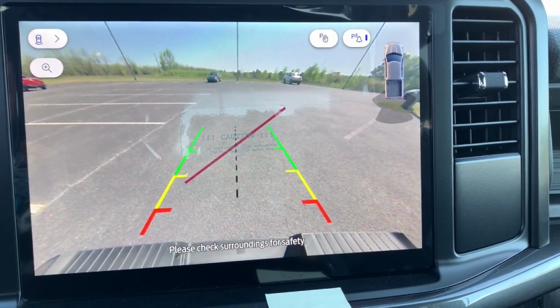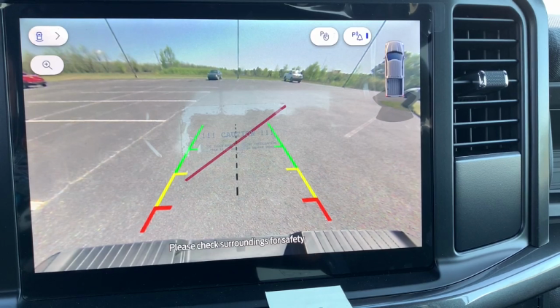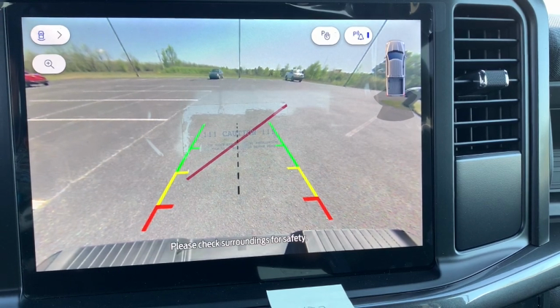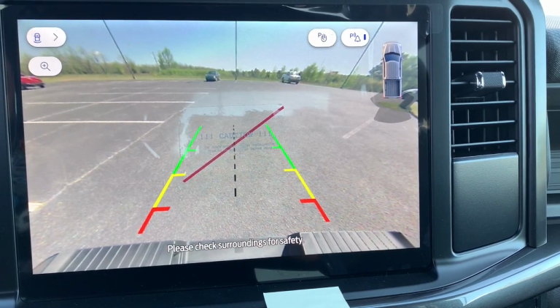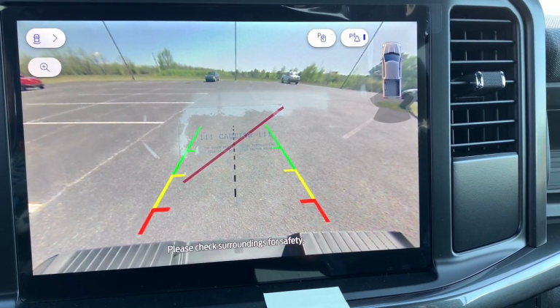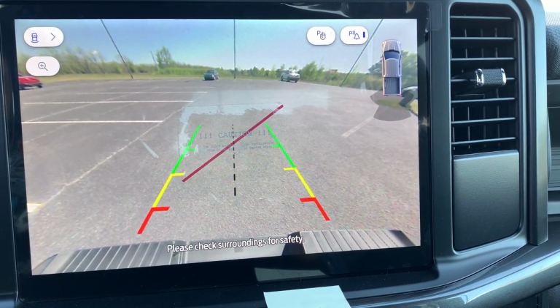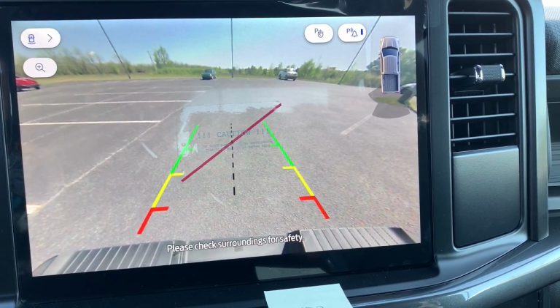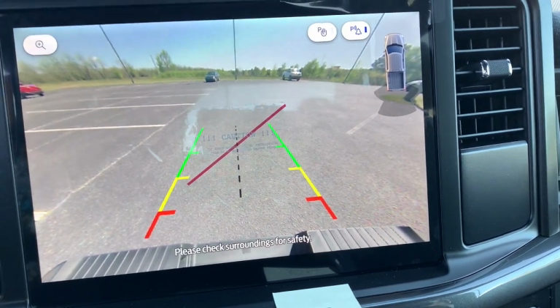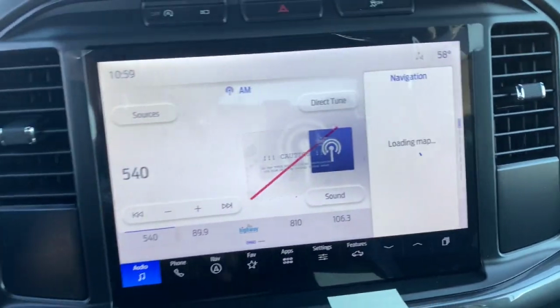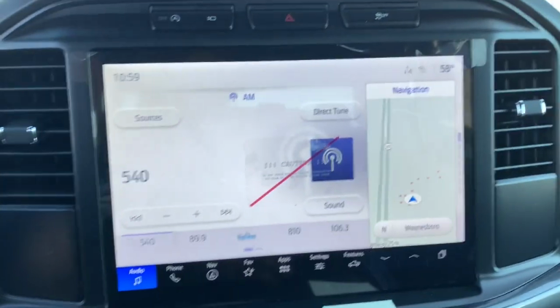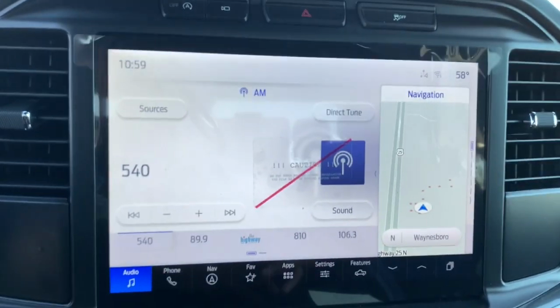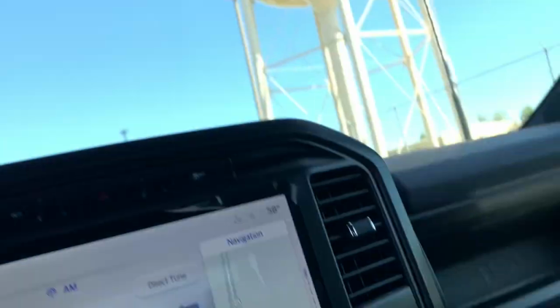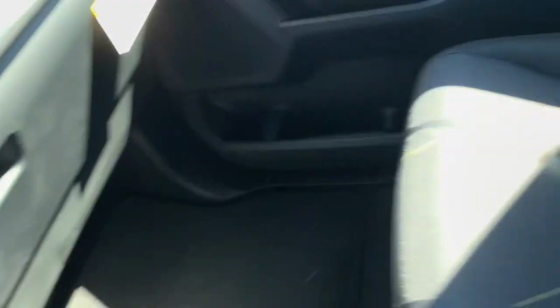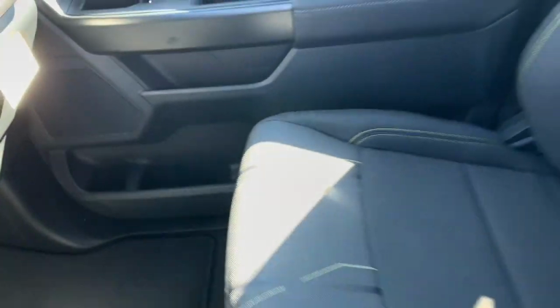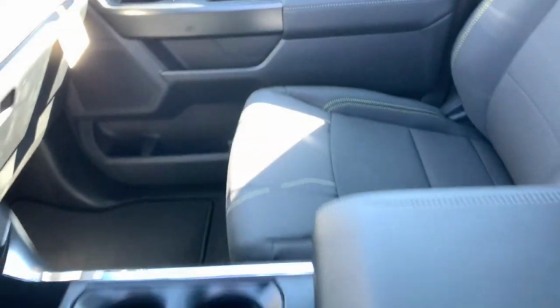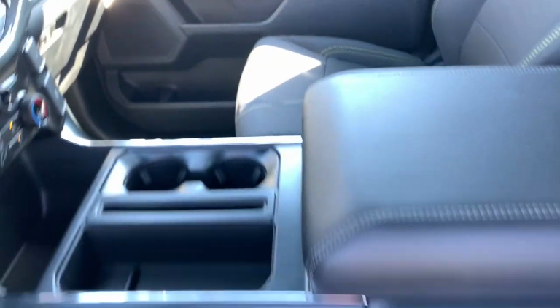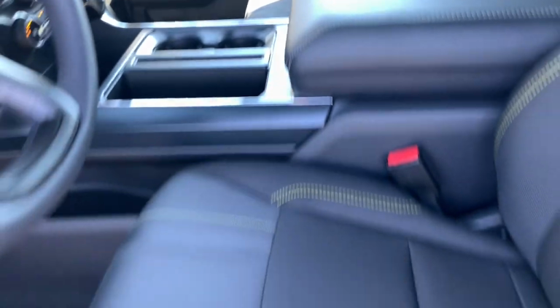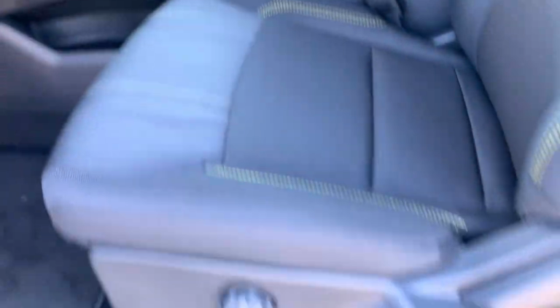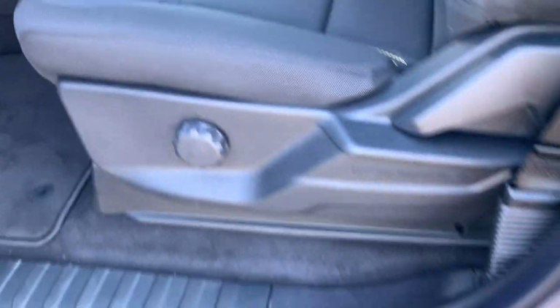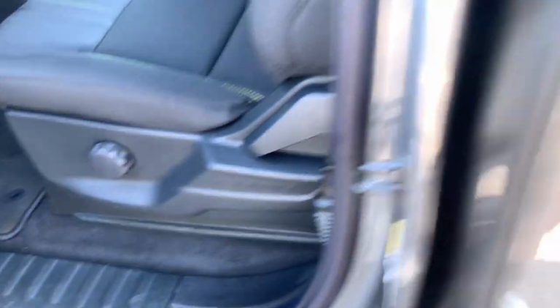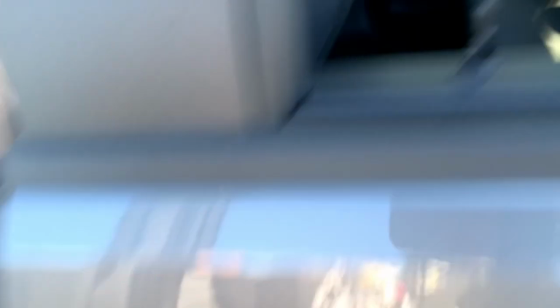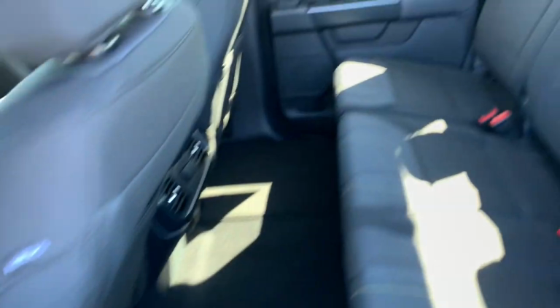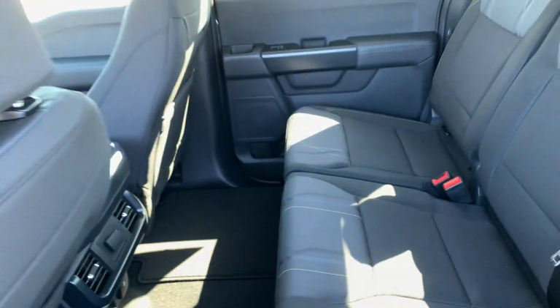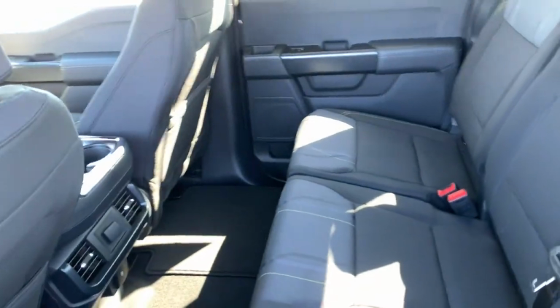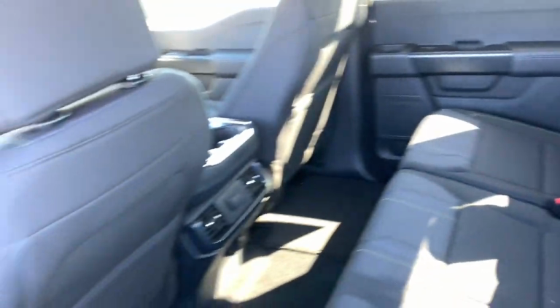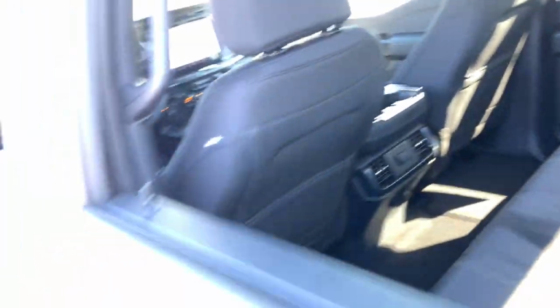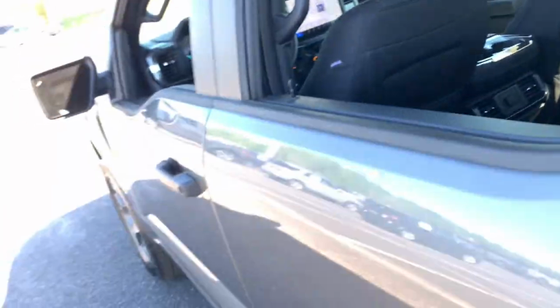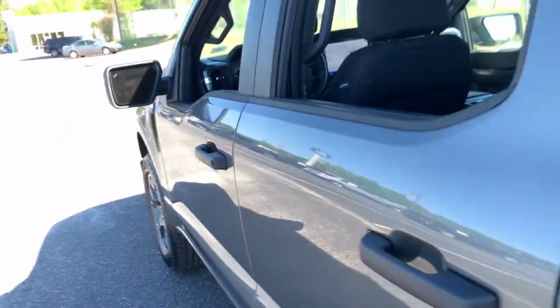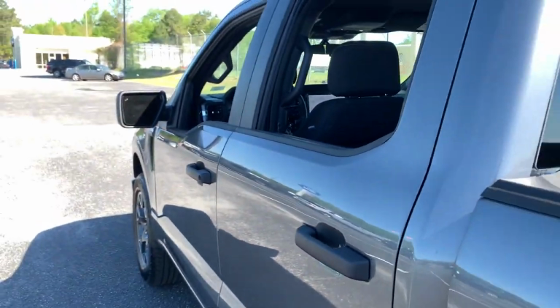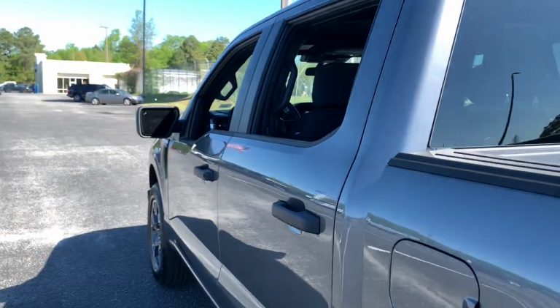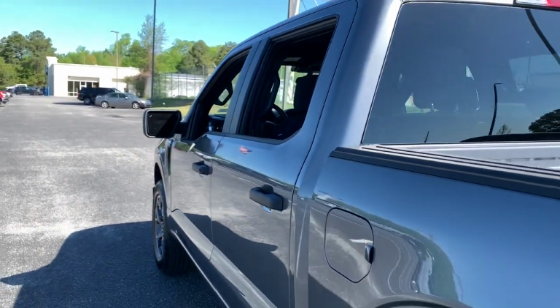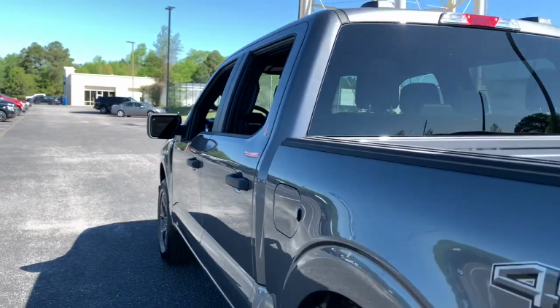This F-150 is the sweet spot at the intersection of strong and light. Take it out for a test drive and see for yourself. Our professional staff looks forward to giving you excellent service.